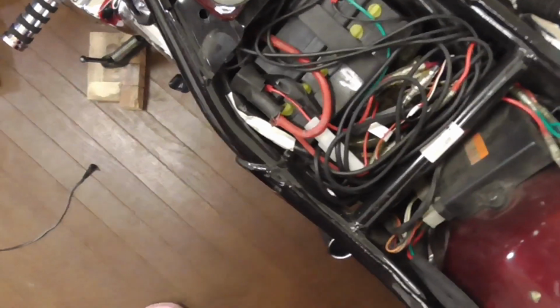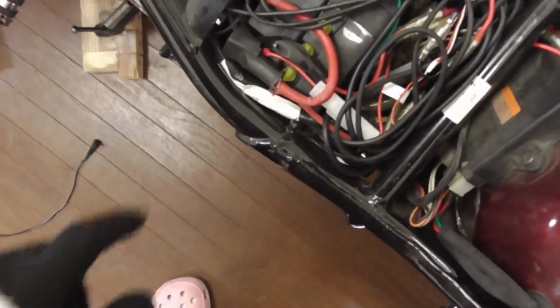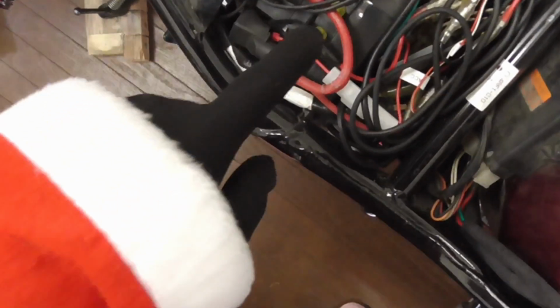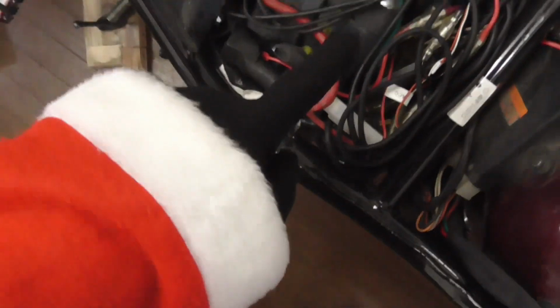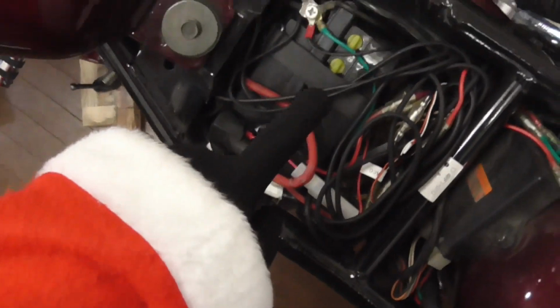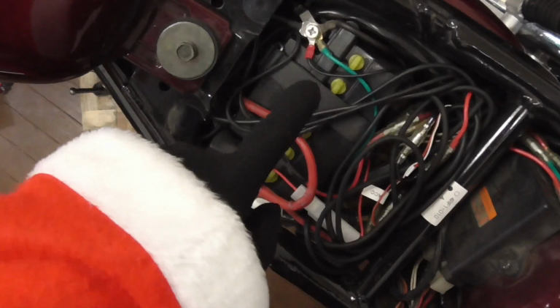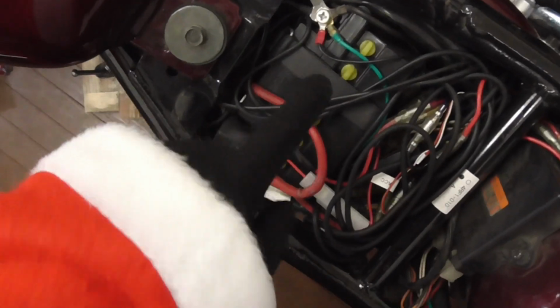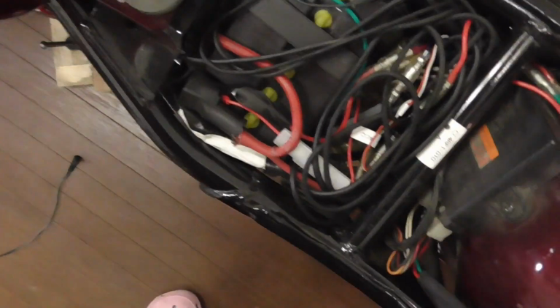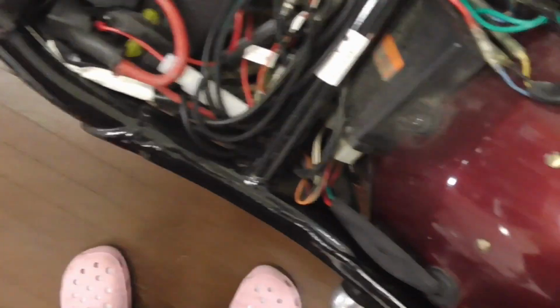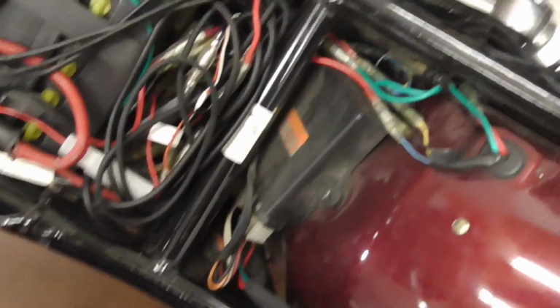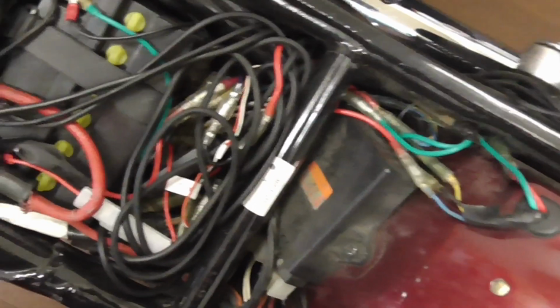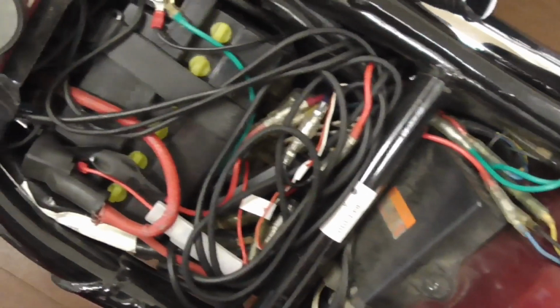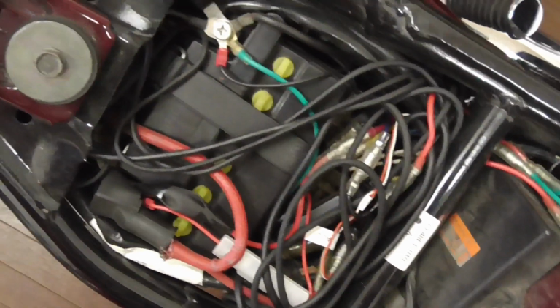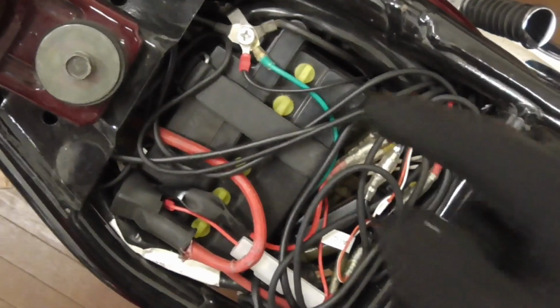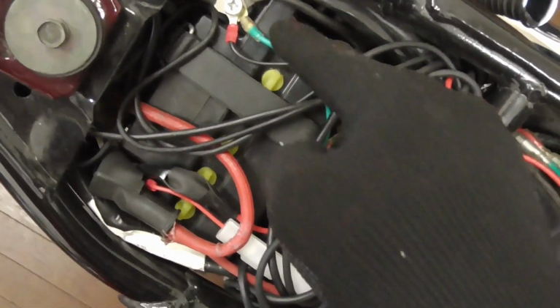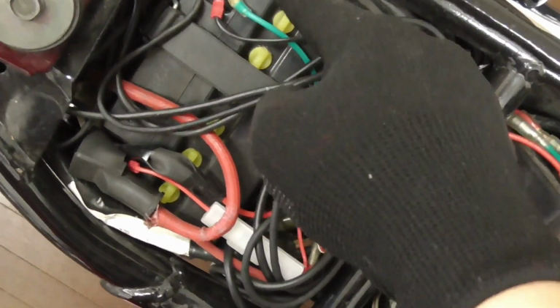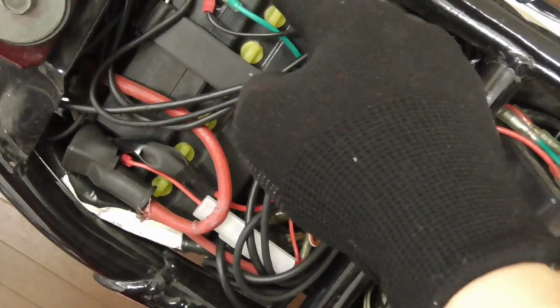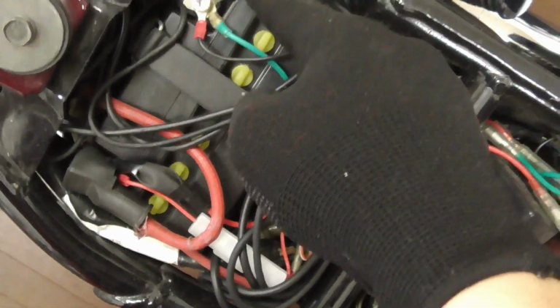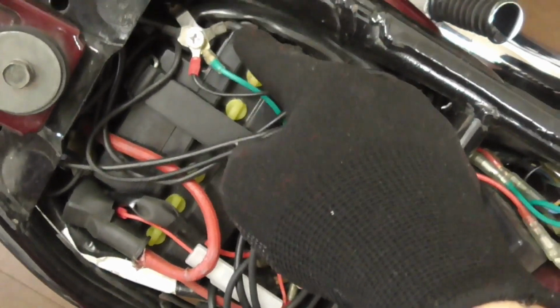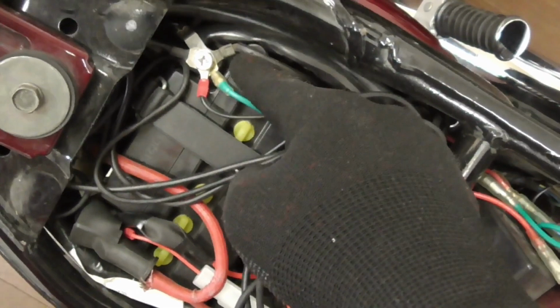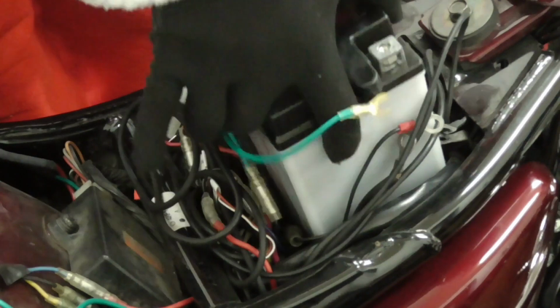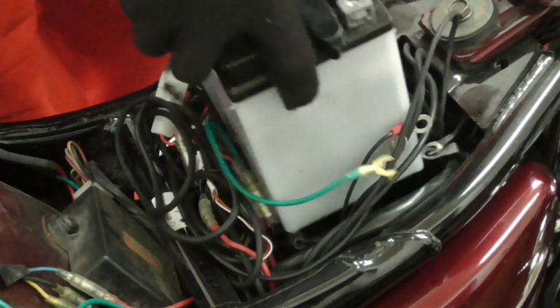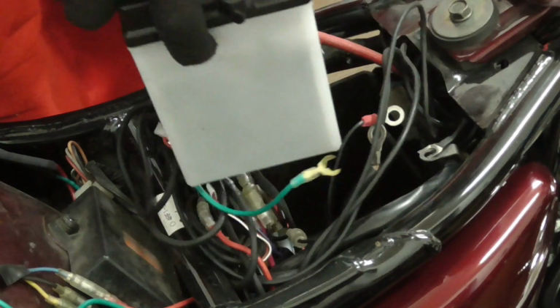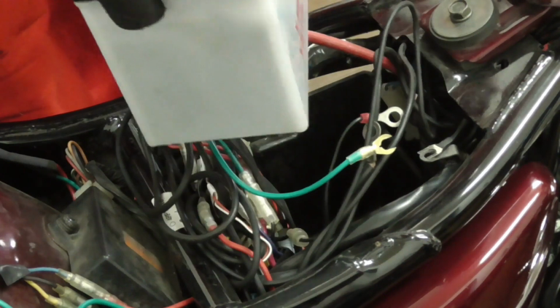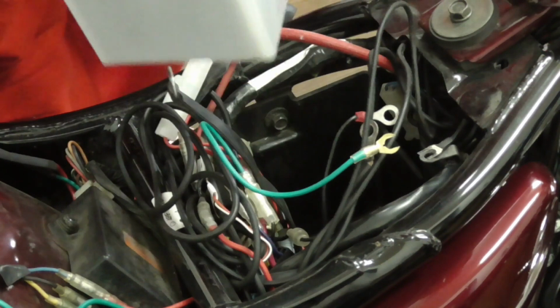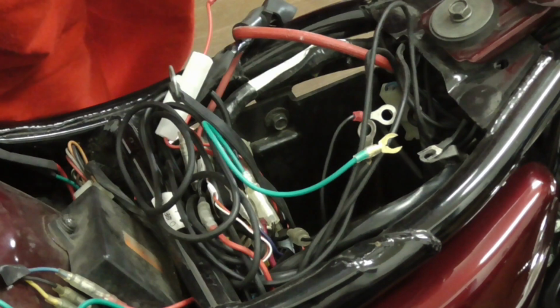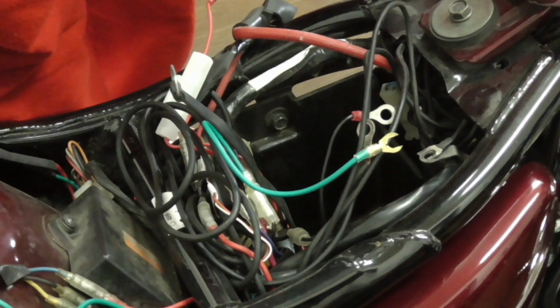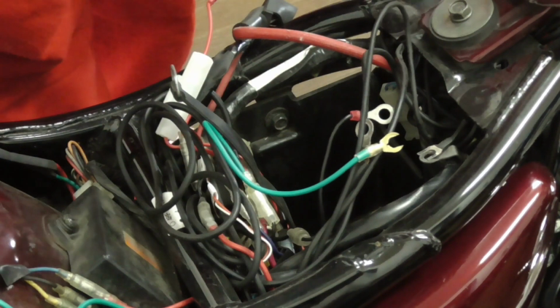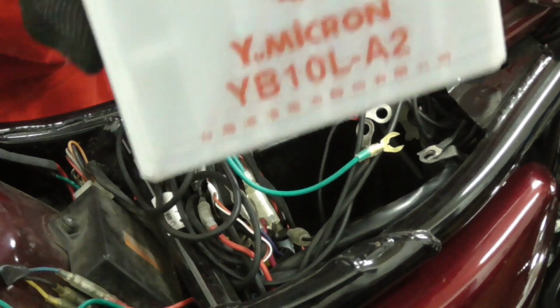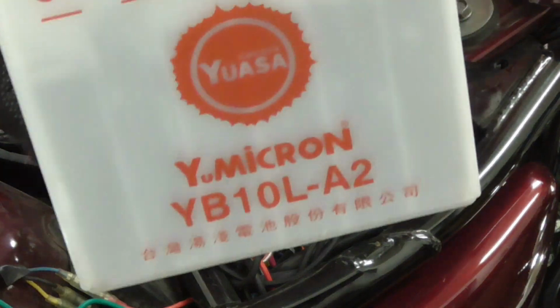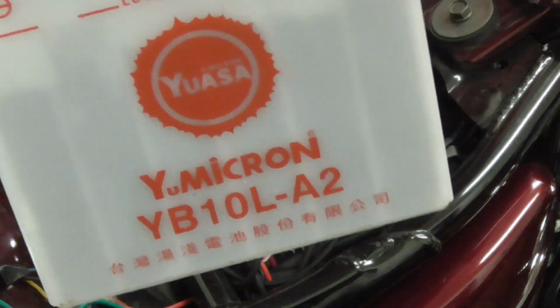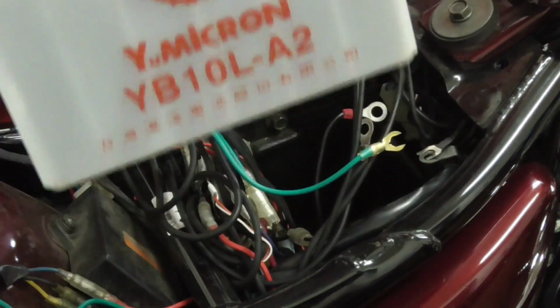And here is the battery. Let's disconnect the negative end first. The battery is out.